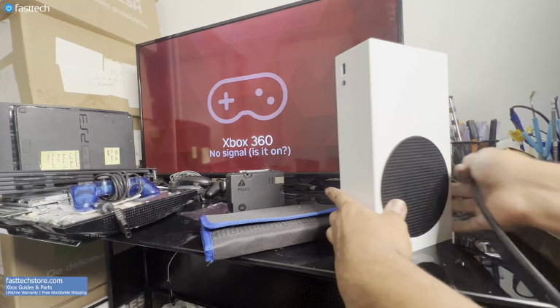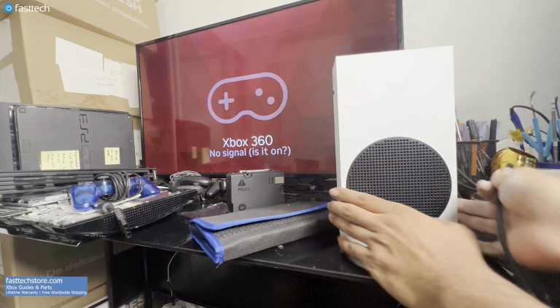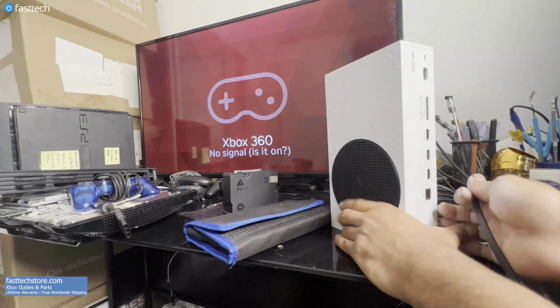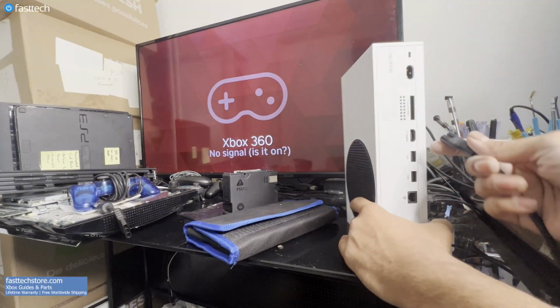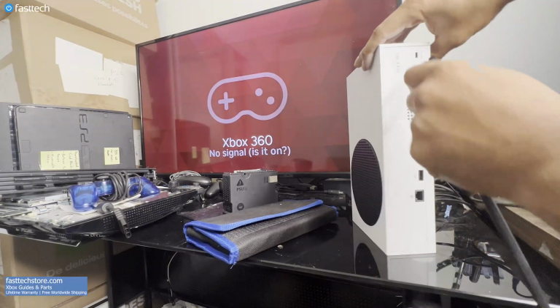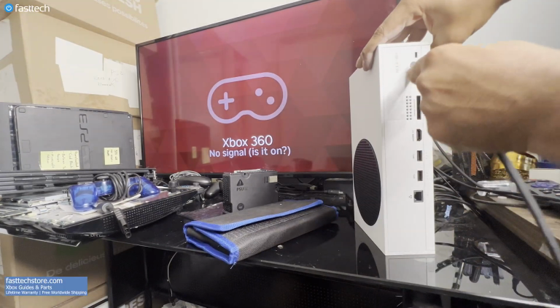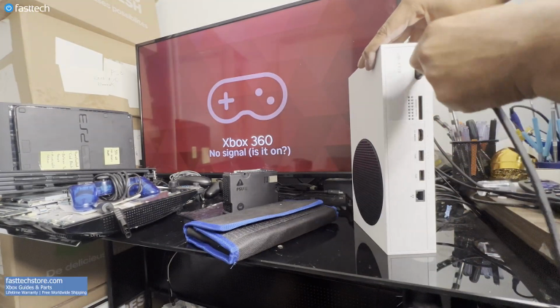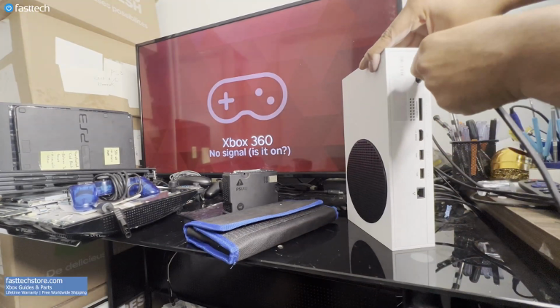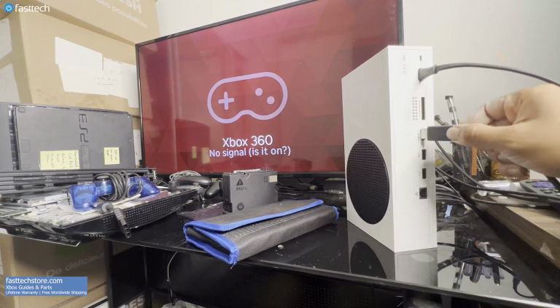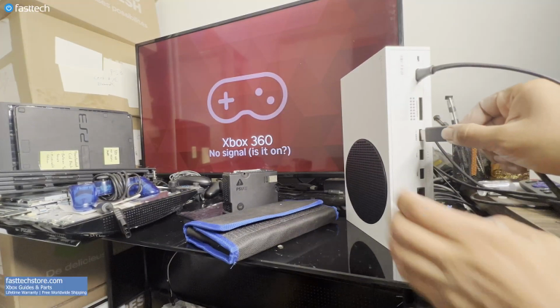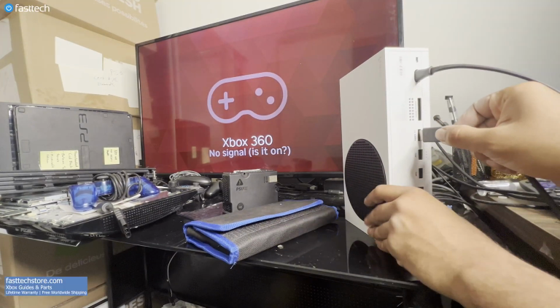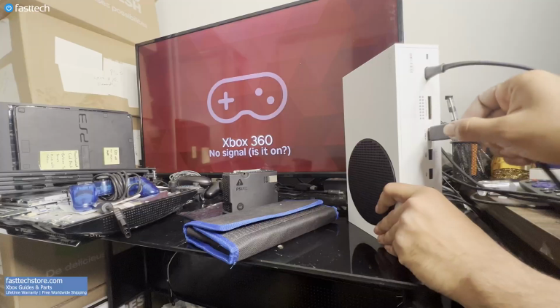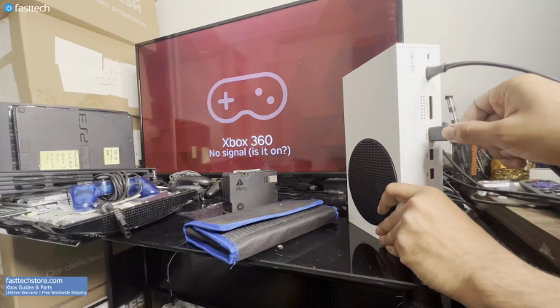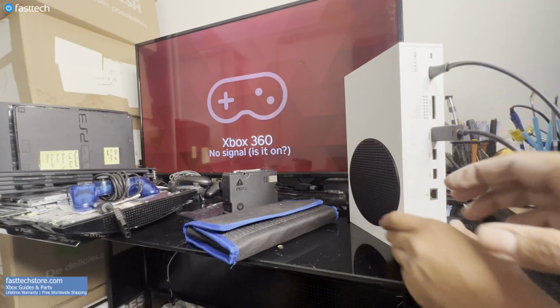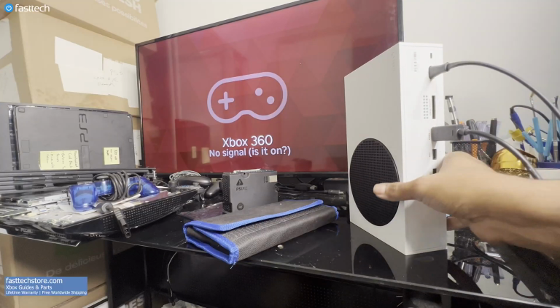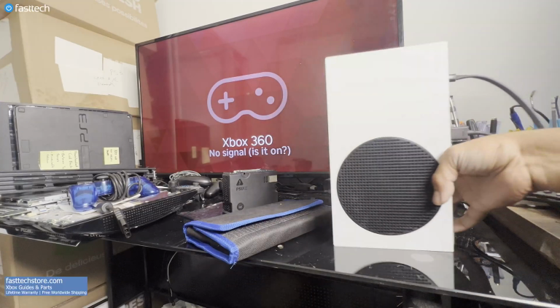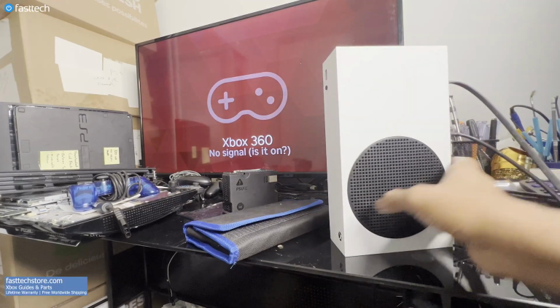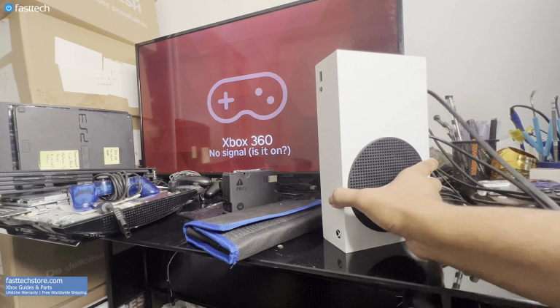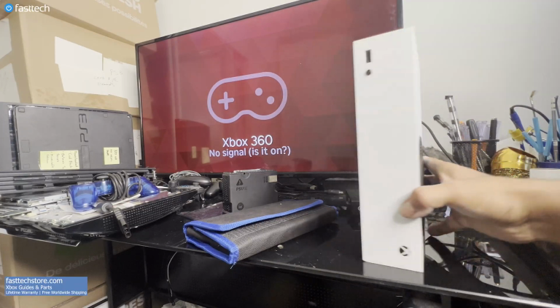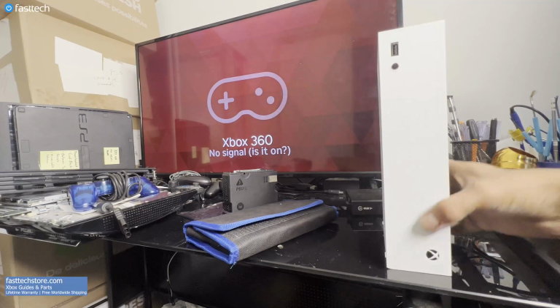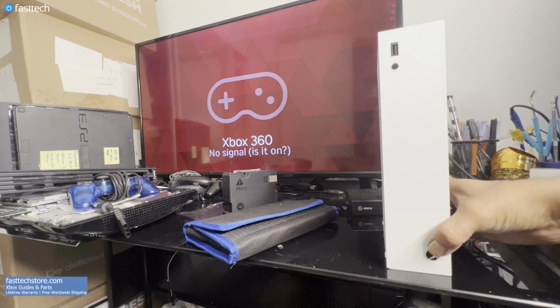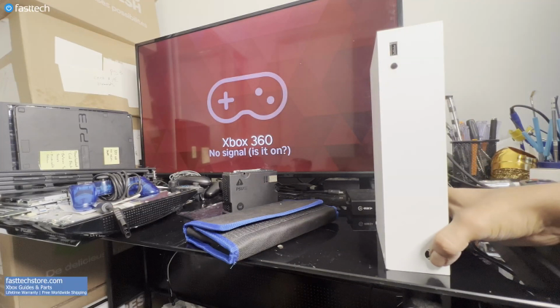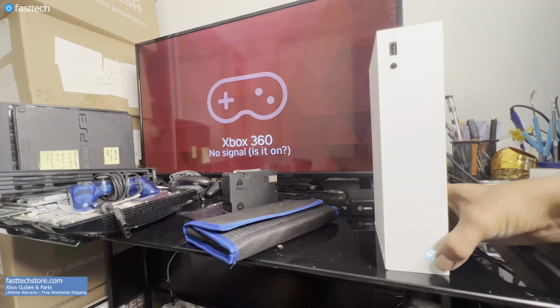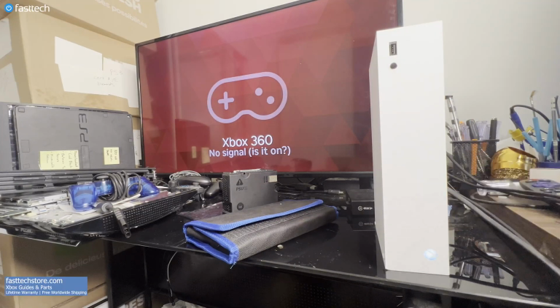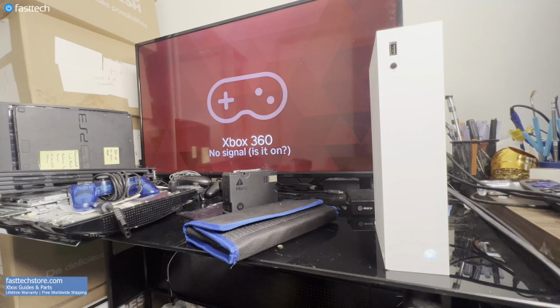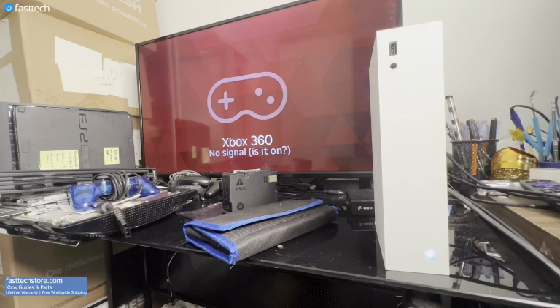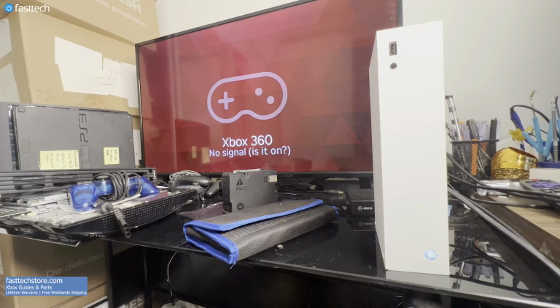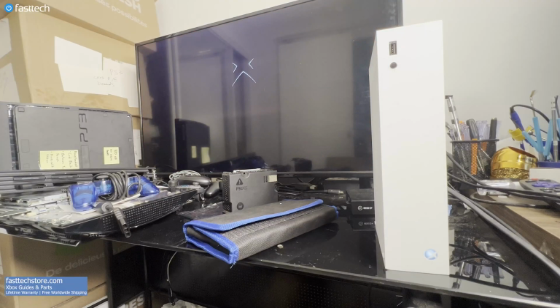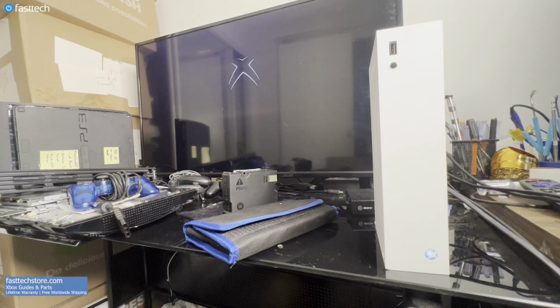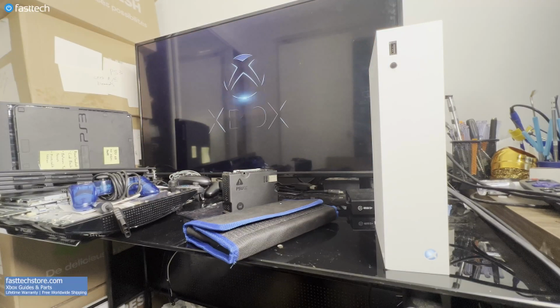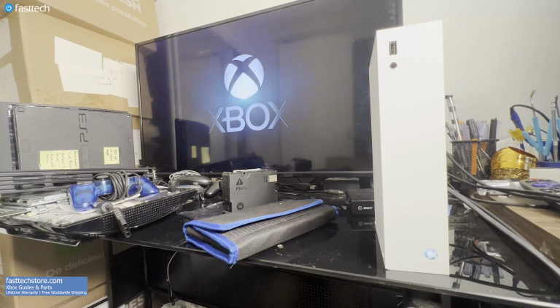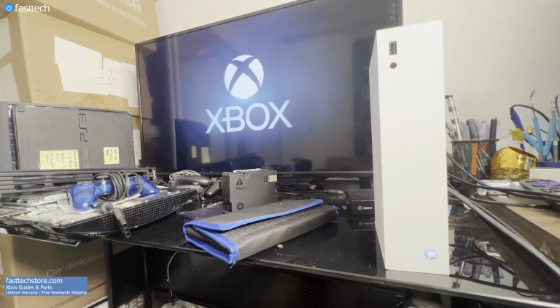Now for the good part — the results. Let's plug it in and test it out. And this time, the Xbox turns on like it should.